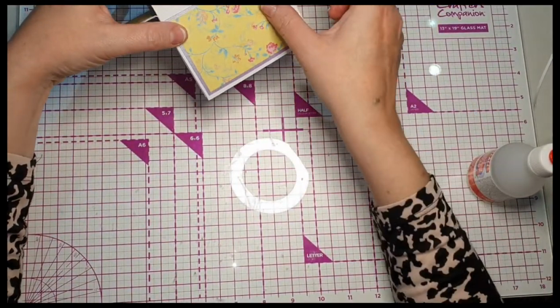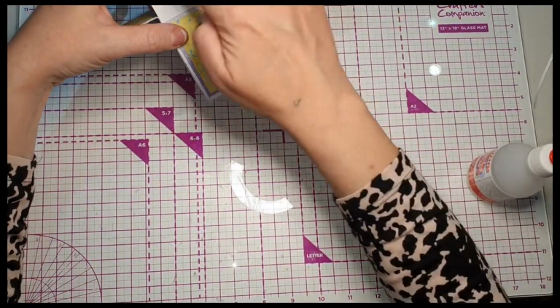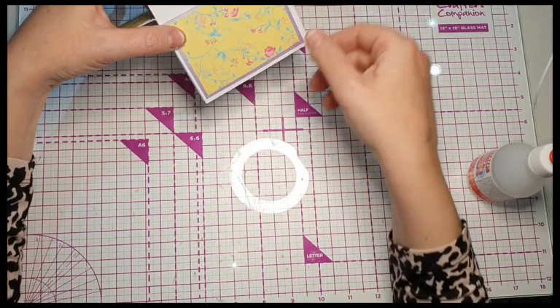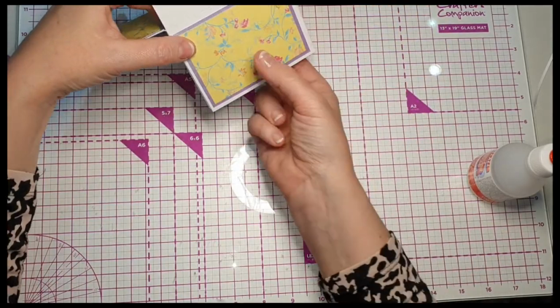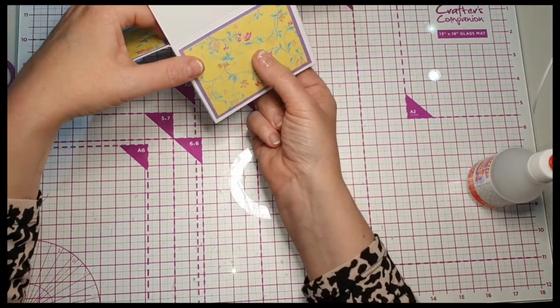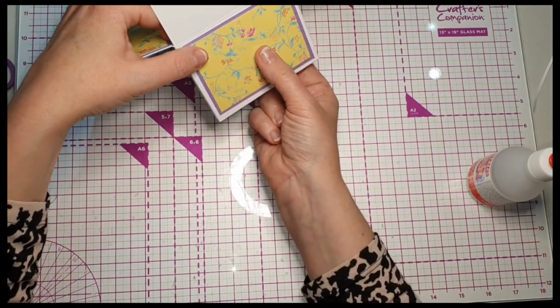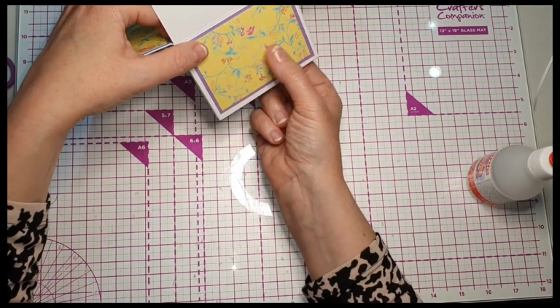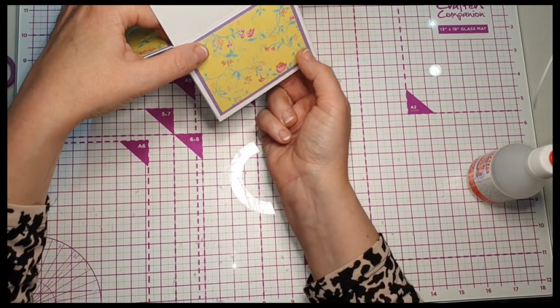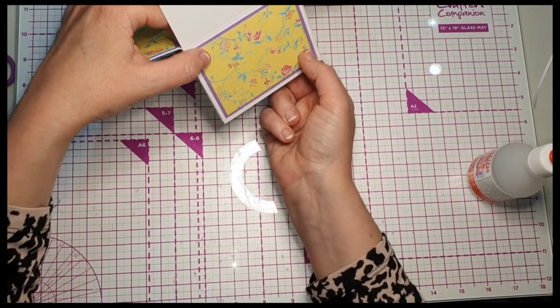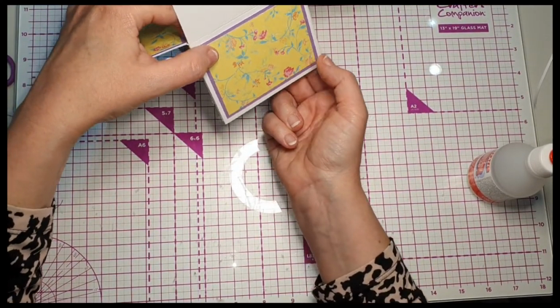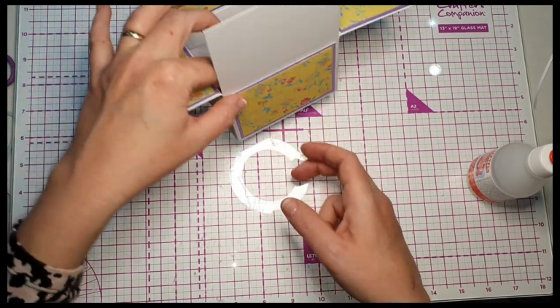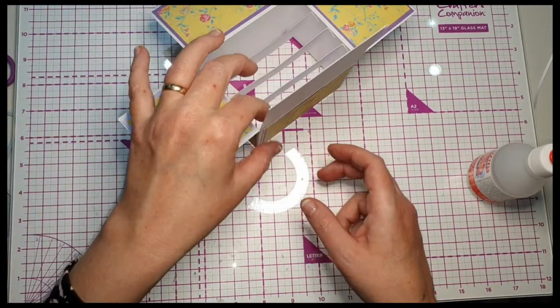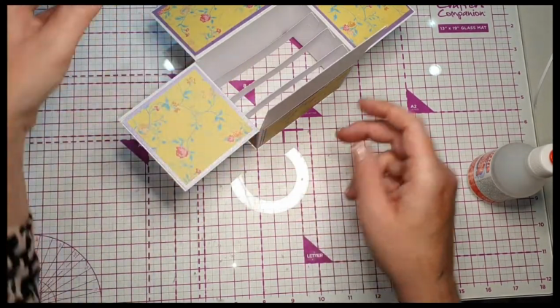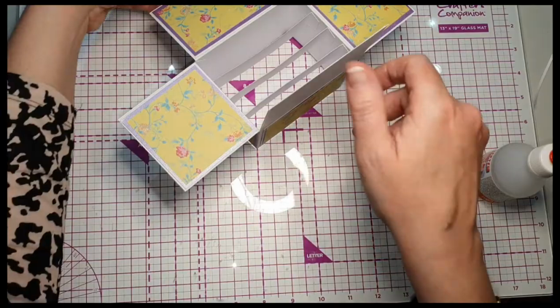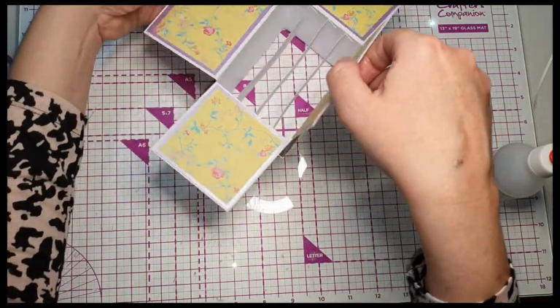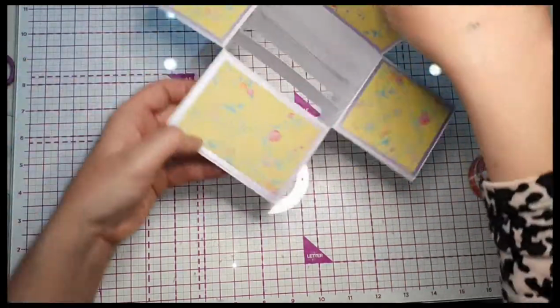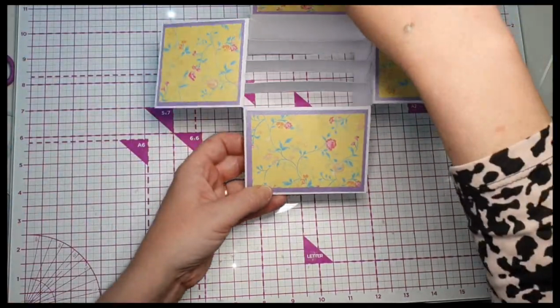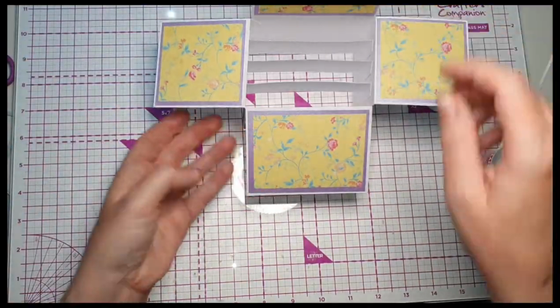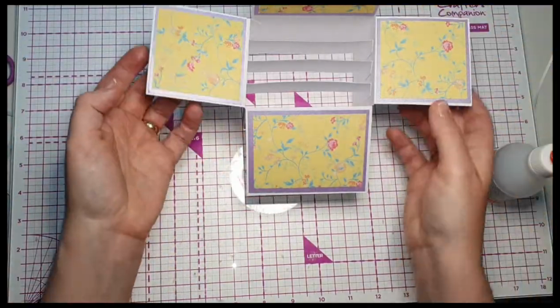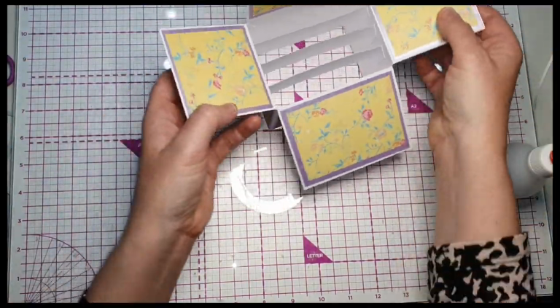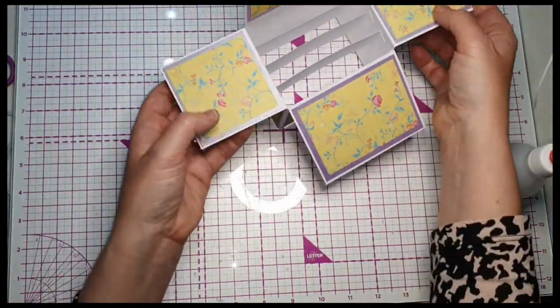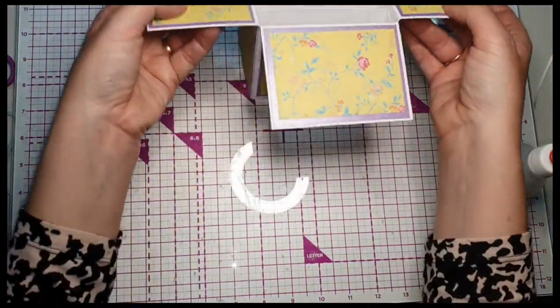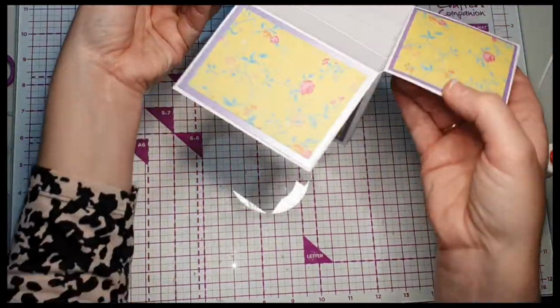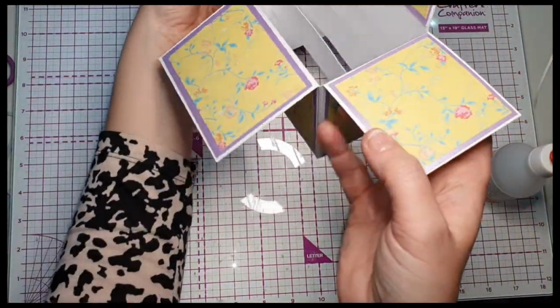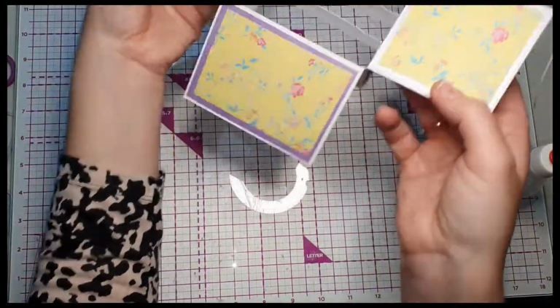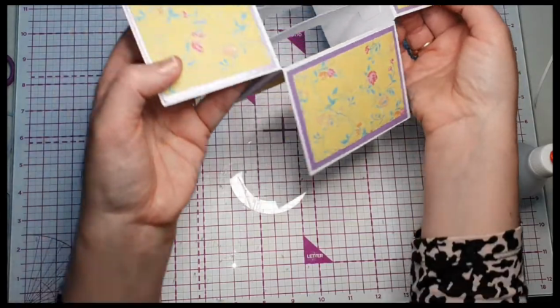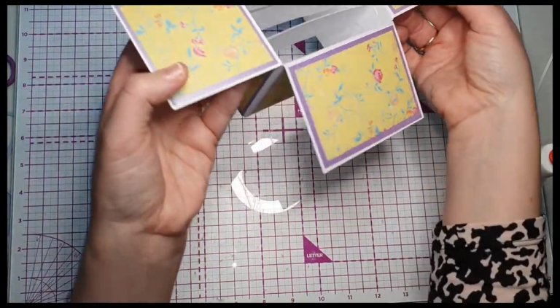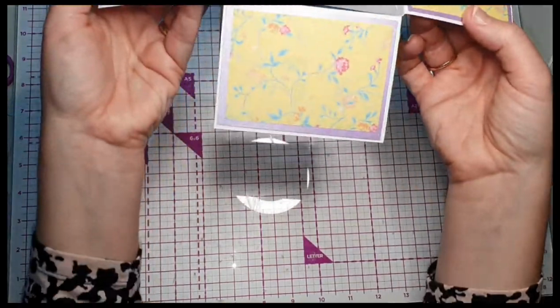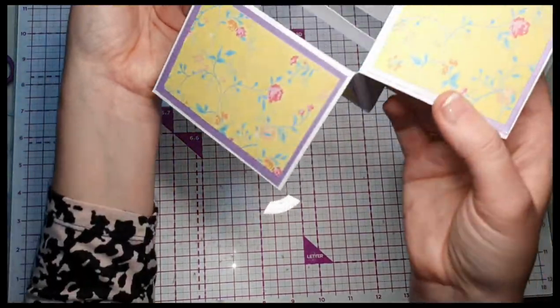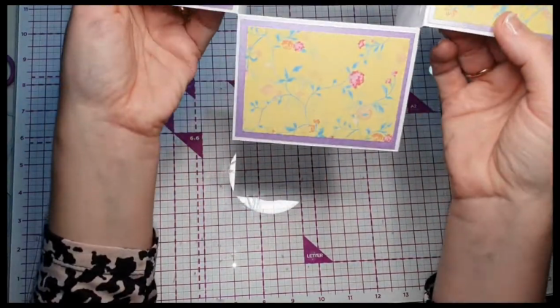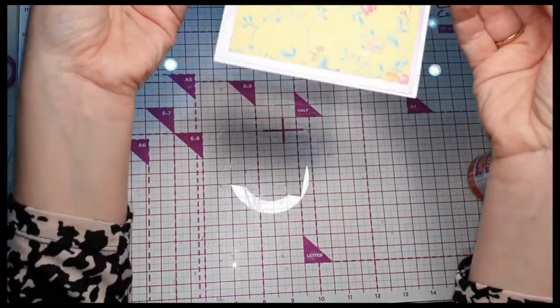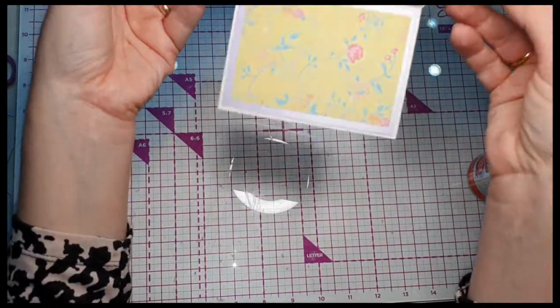I've left the back one blank because you can write your sentiment or message on there, or stamp one on — entirely up to you. So we've done some matting and layering, and as you can see that's already looking really pretty, and that's without anything added inside the box.